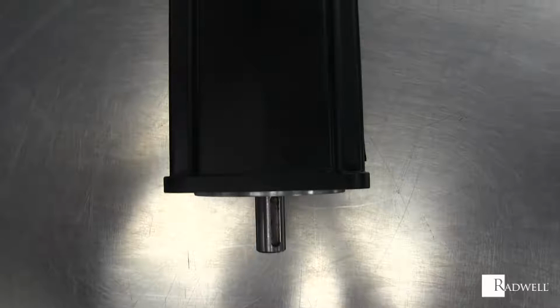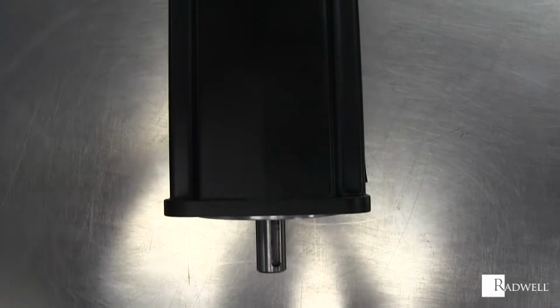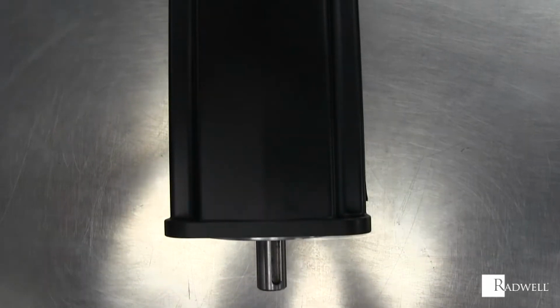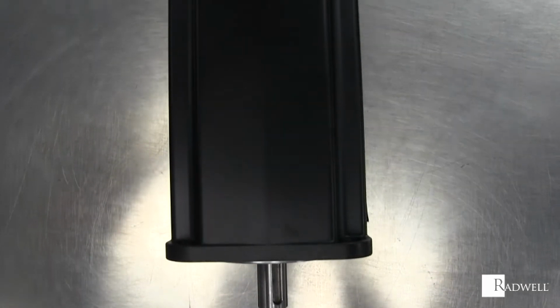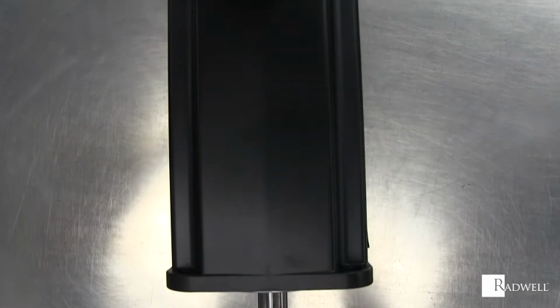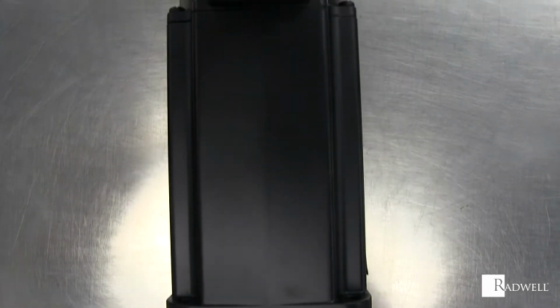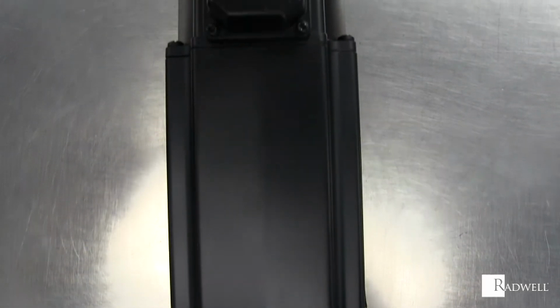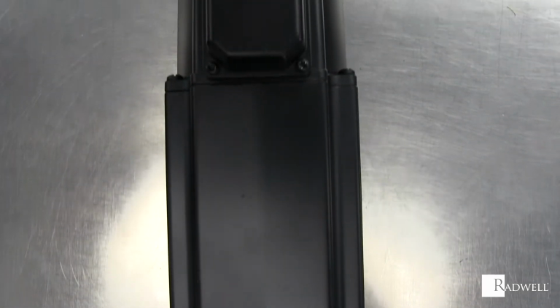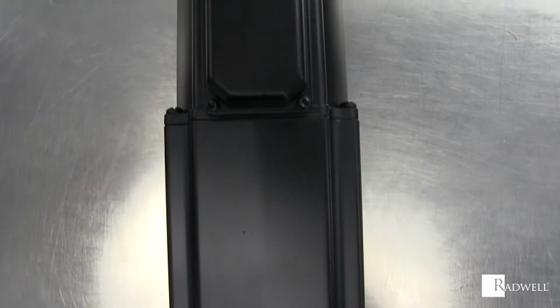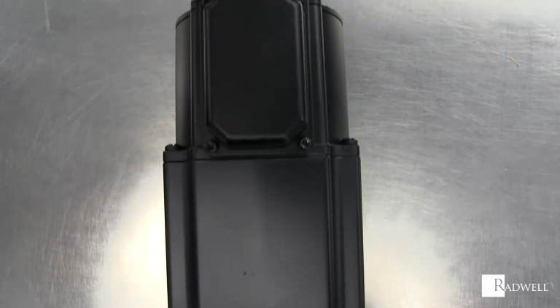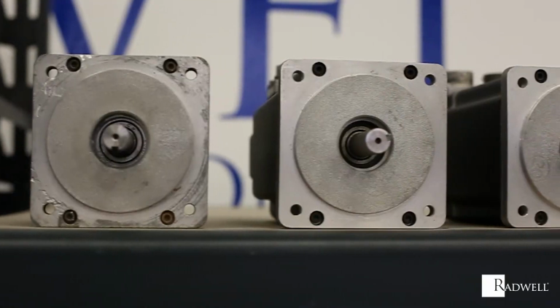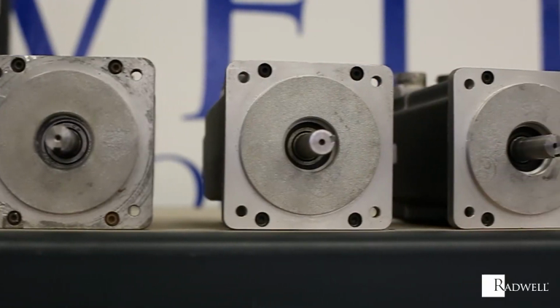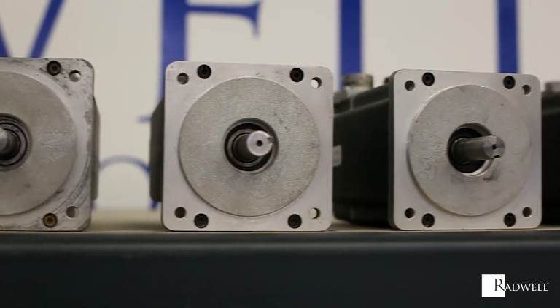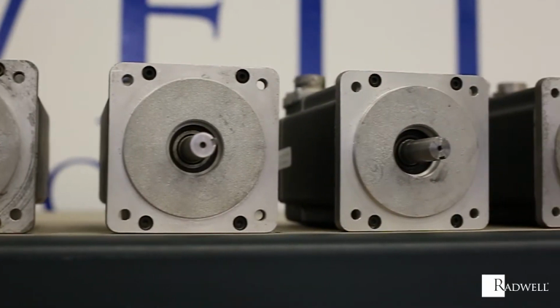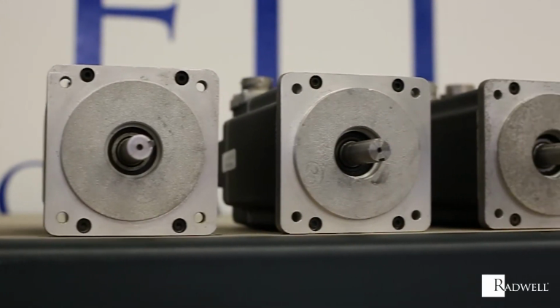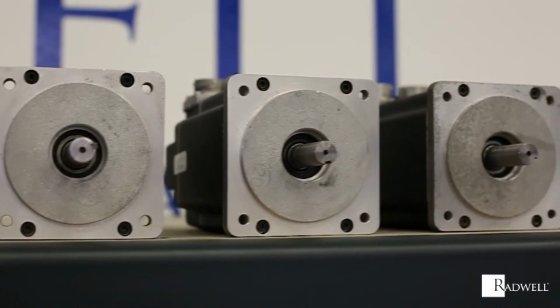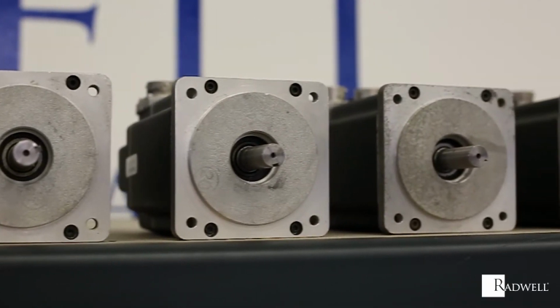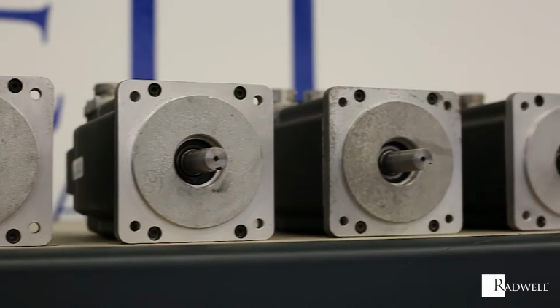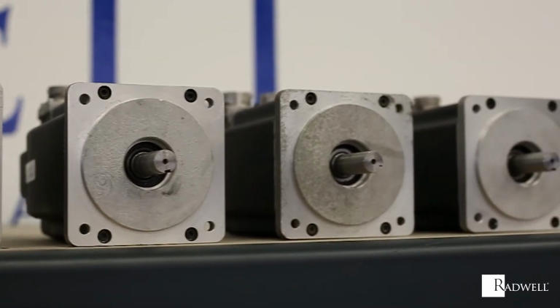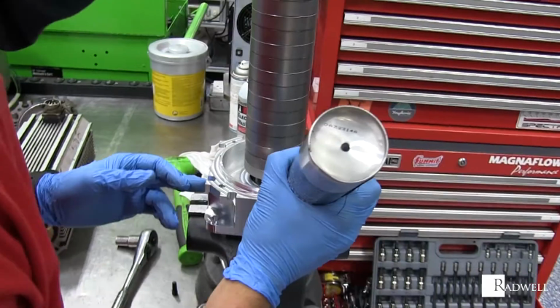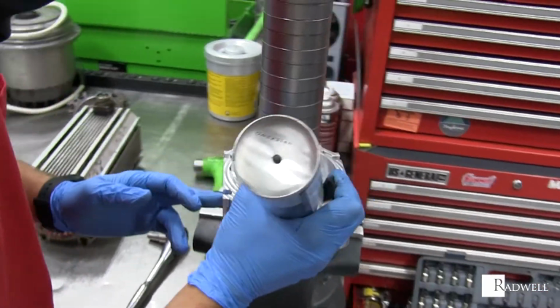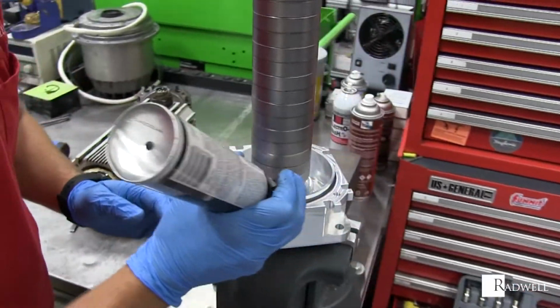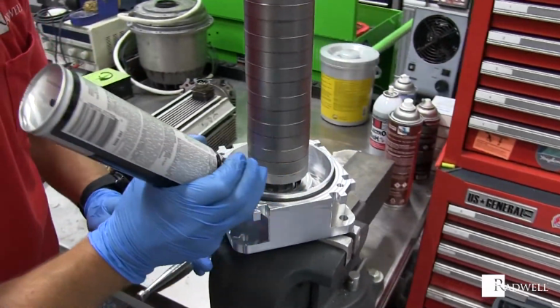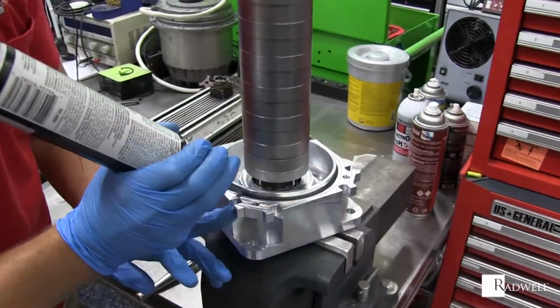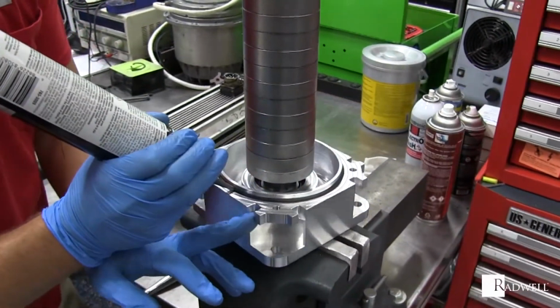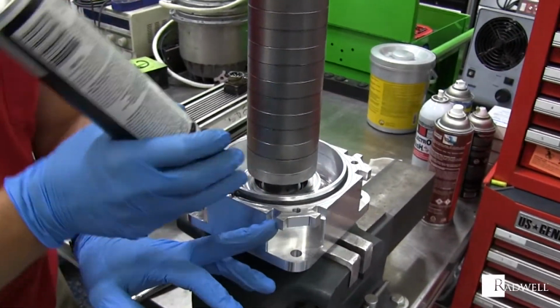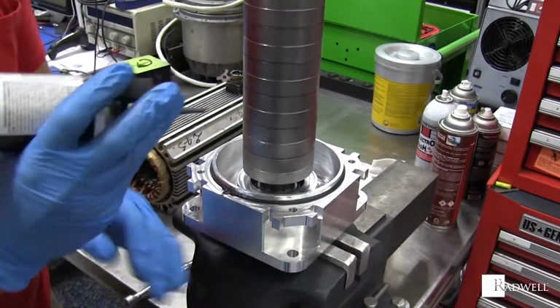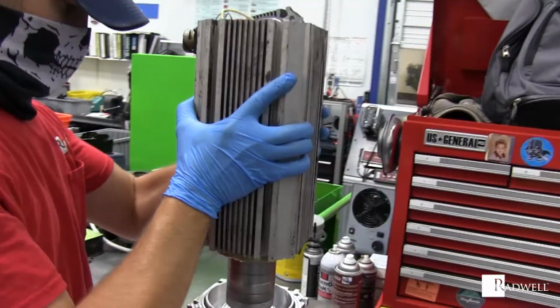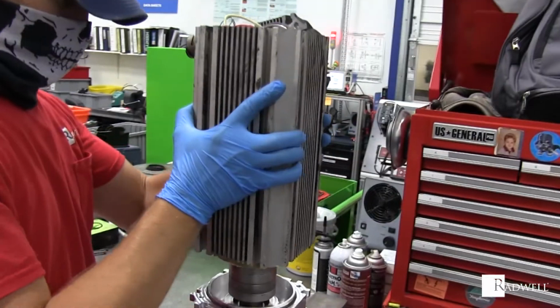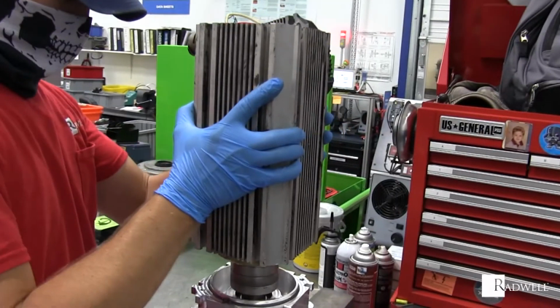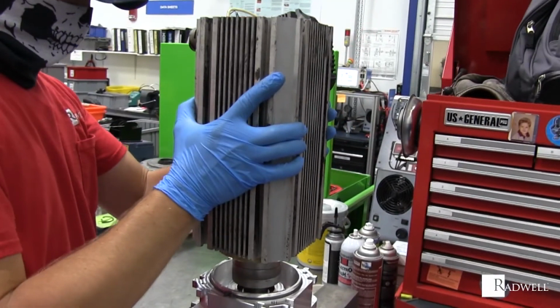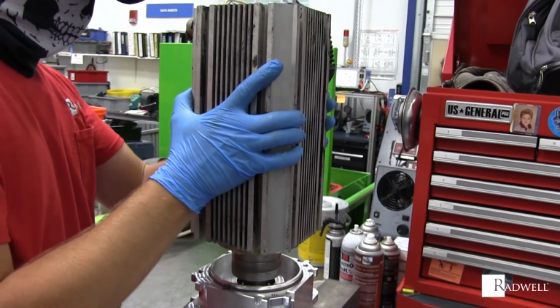Have a motor that can't be repaired? No problem. Radwell has one of the most extensive inventories of servomotors, with popular manufacturers available to ship within 24 hours.